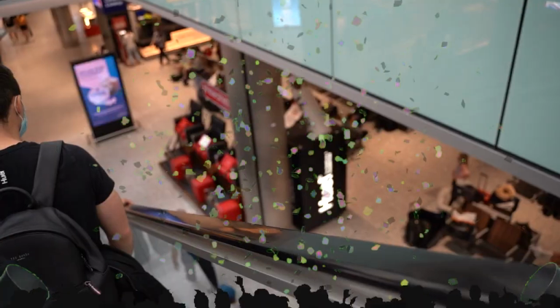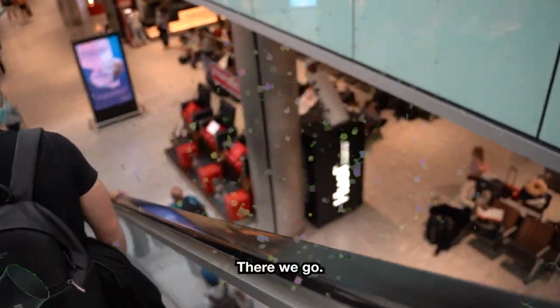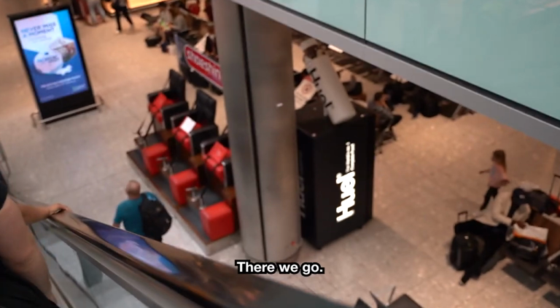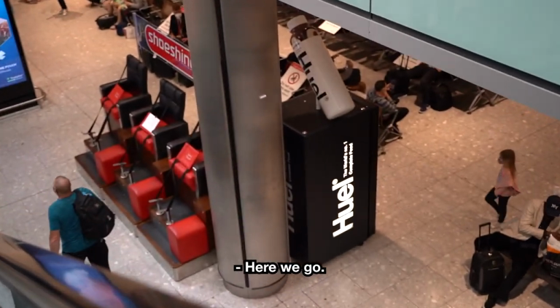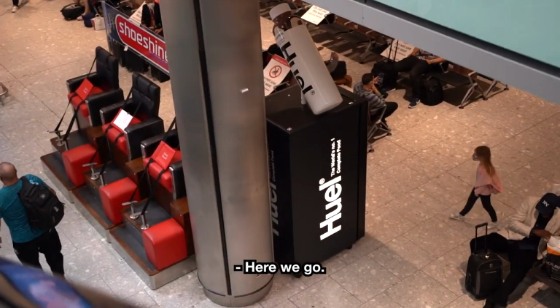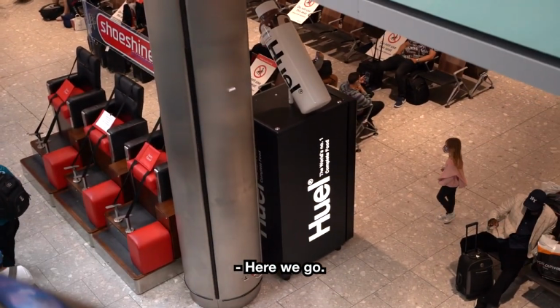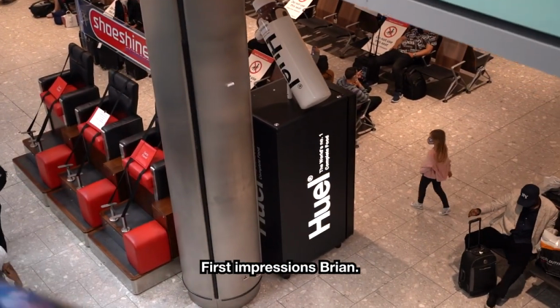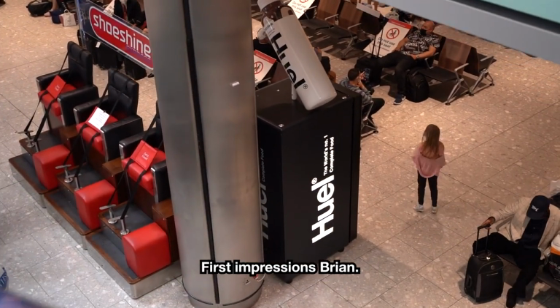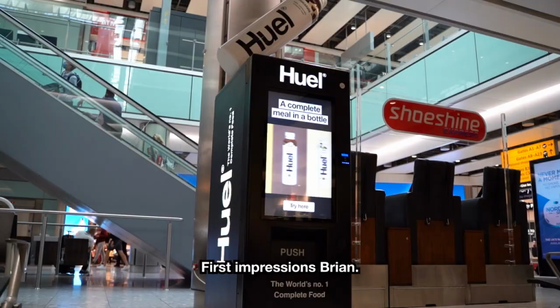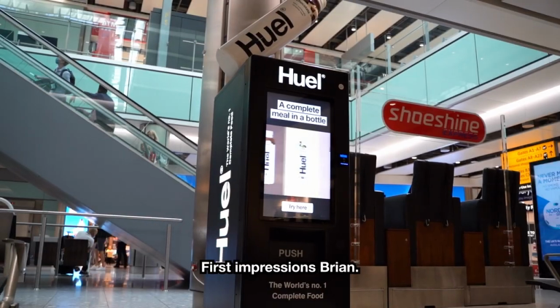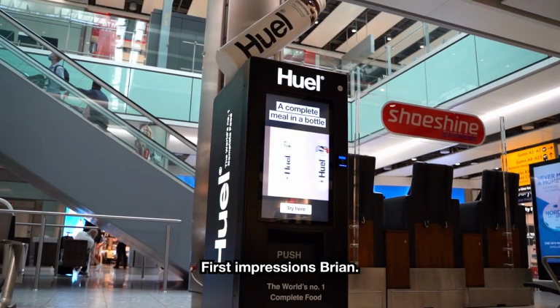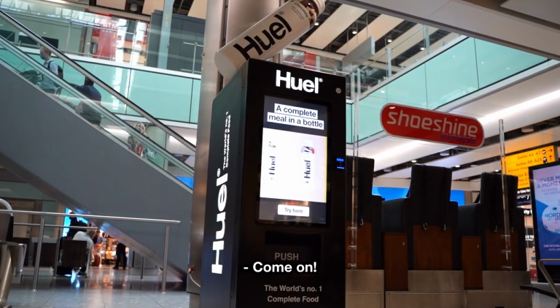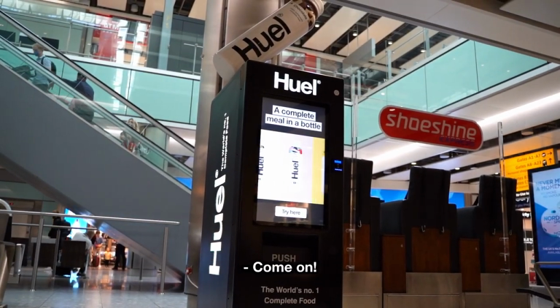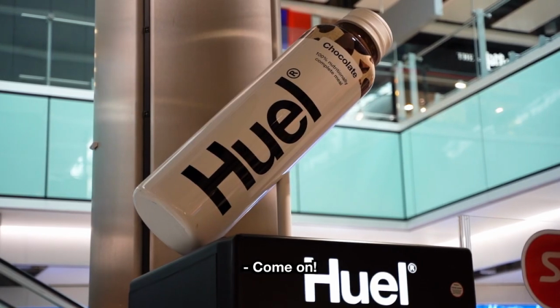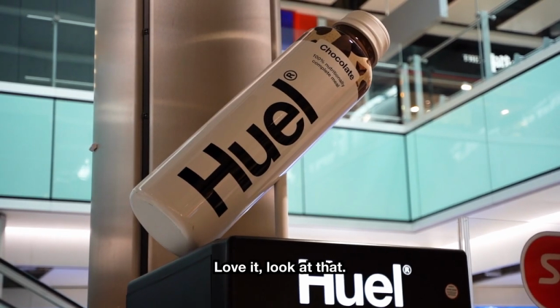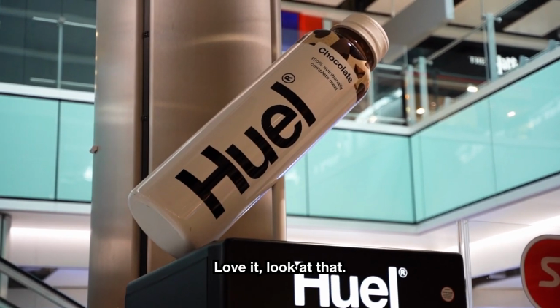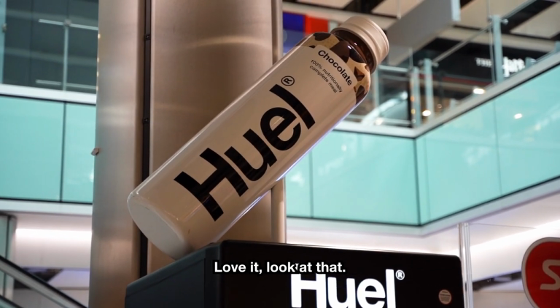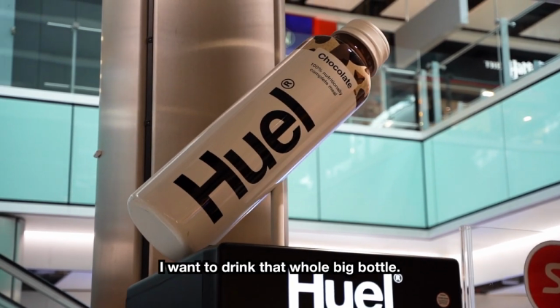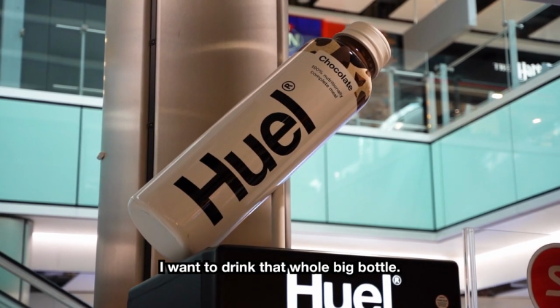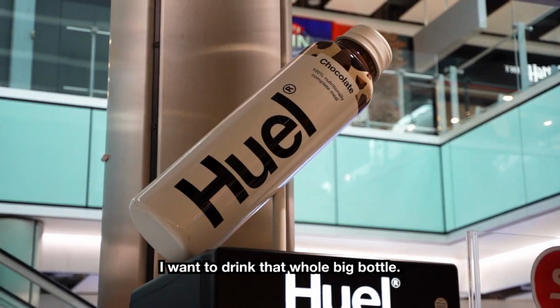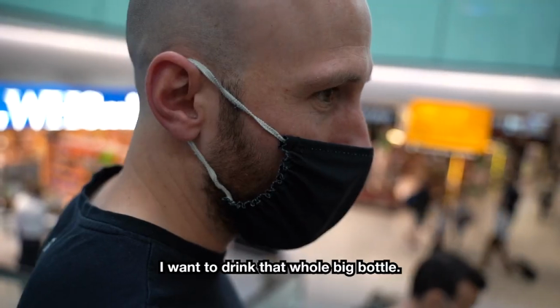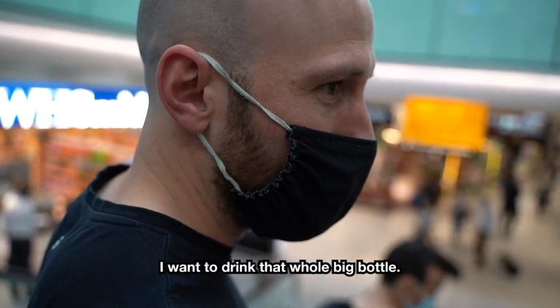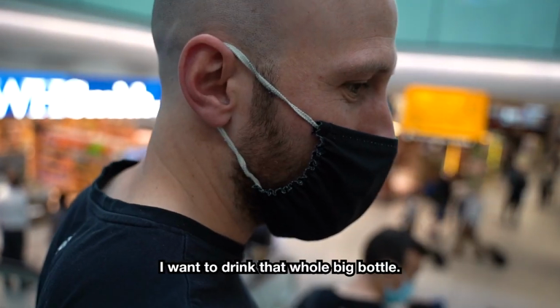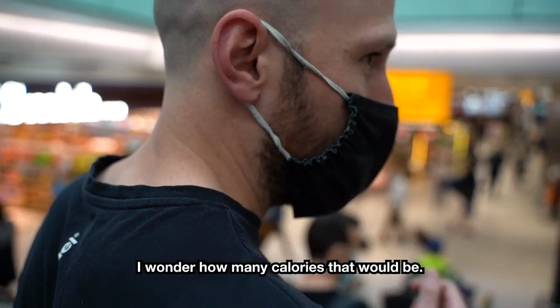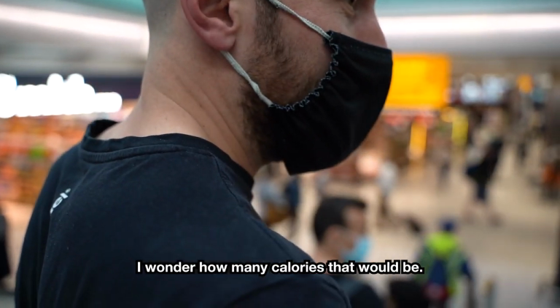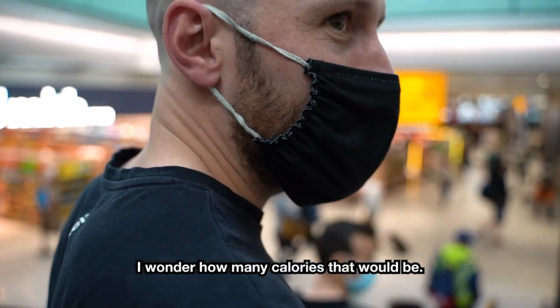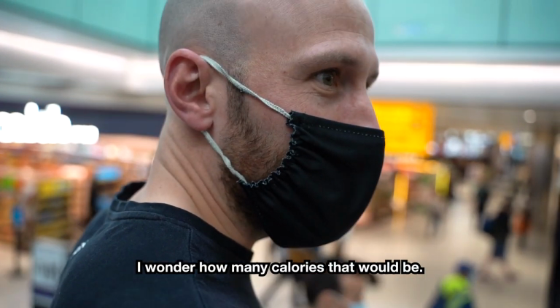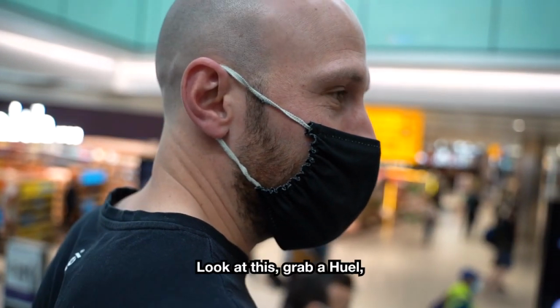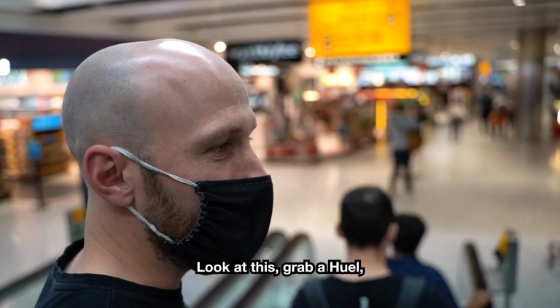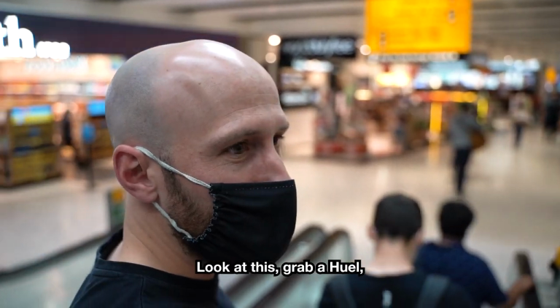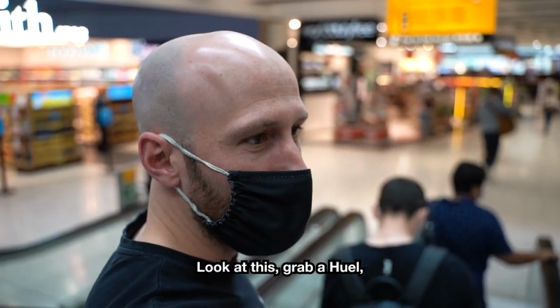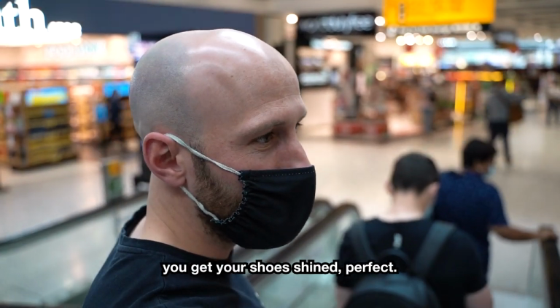First impressions? Love it! Look at that — I want to drink that whole big bottle. I wonder how many calories that would be. Look at this, grab a Huel, get your shoes shined — perfect!